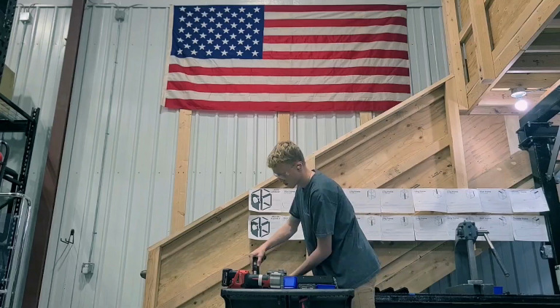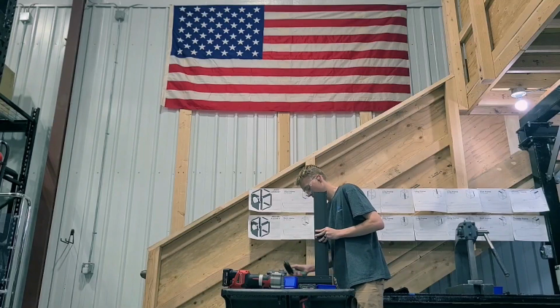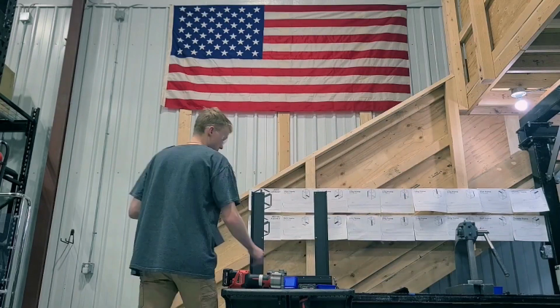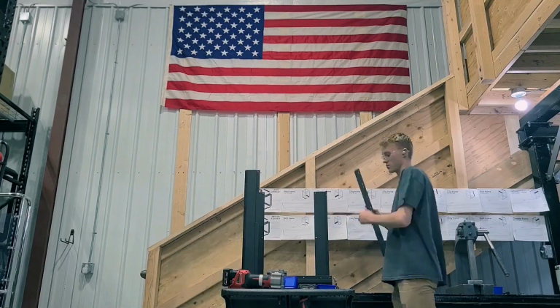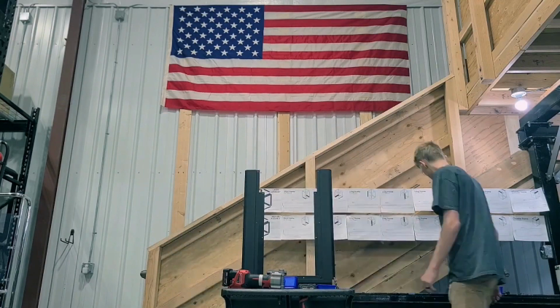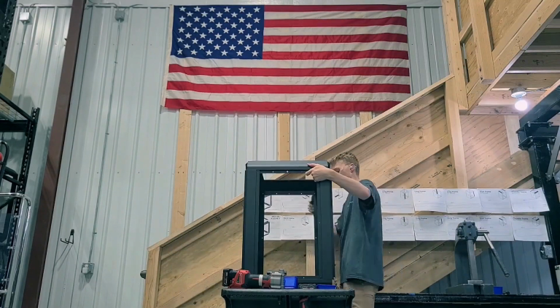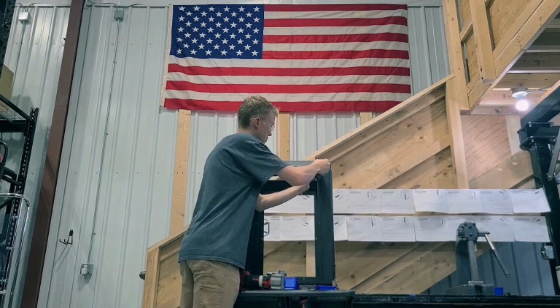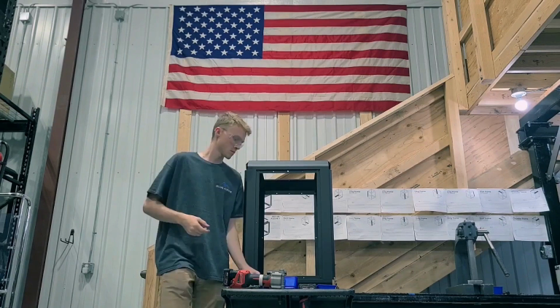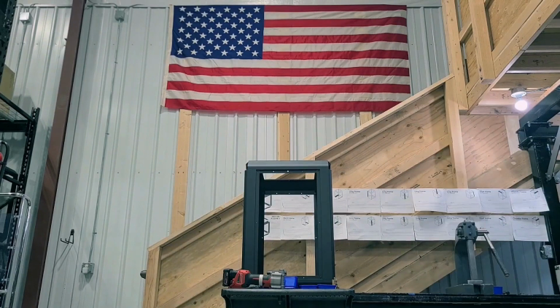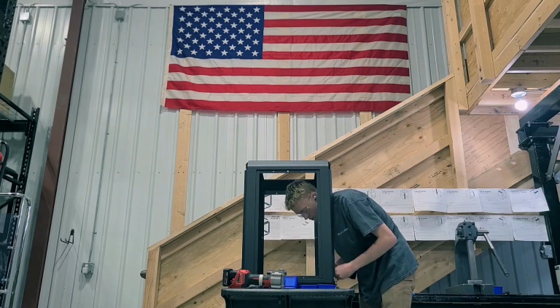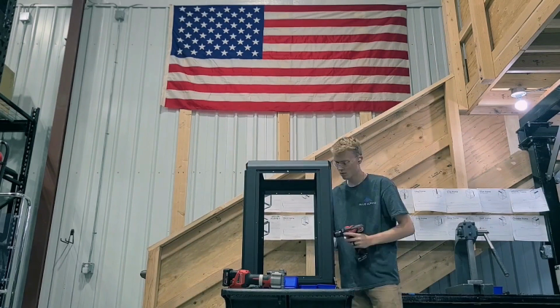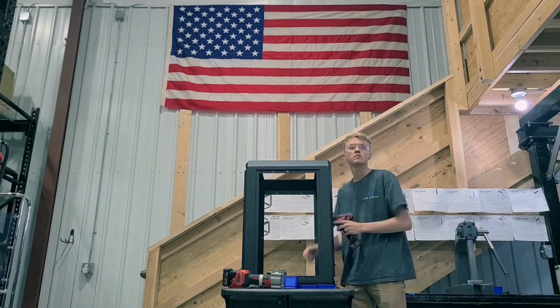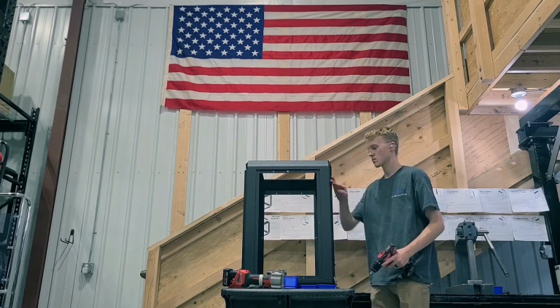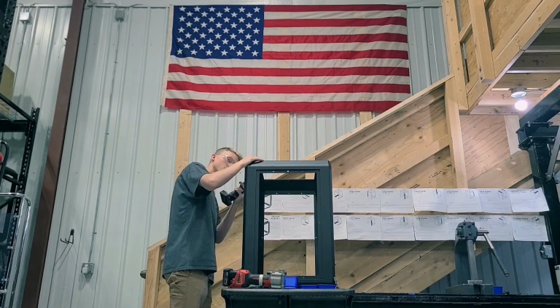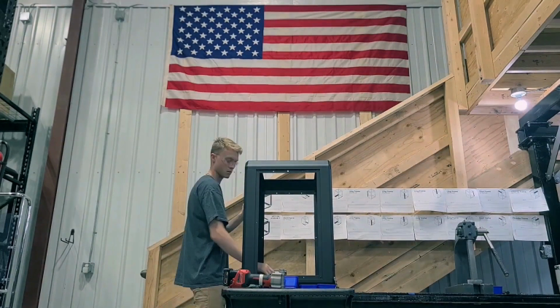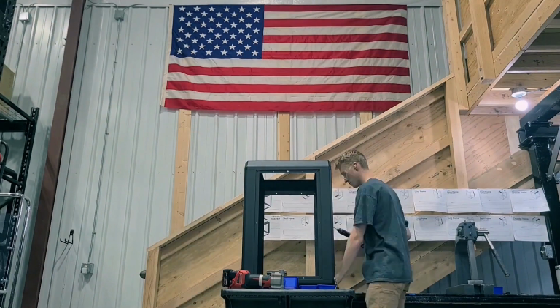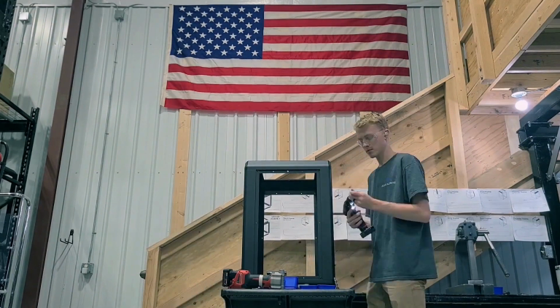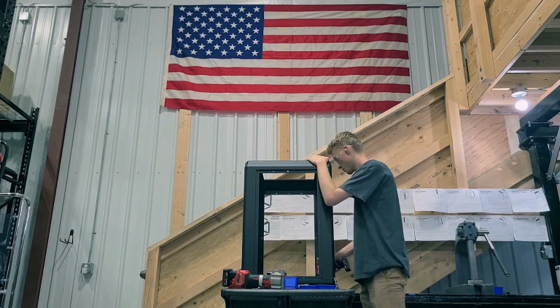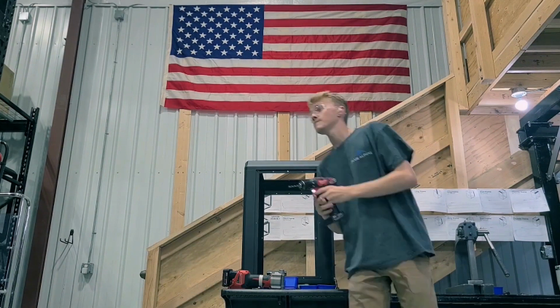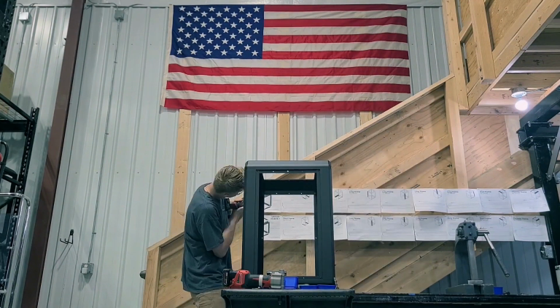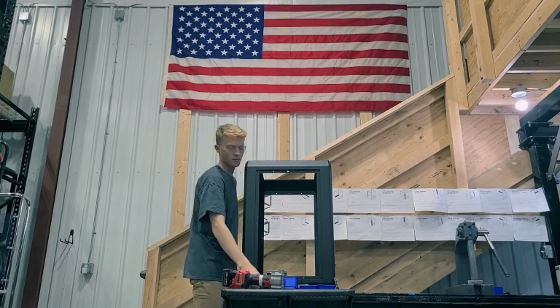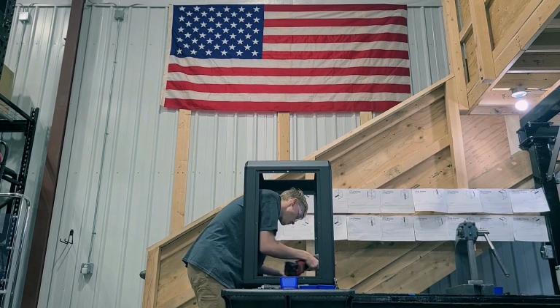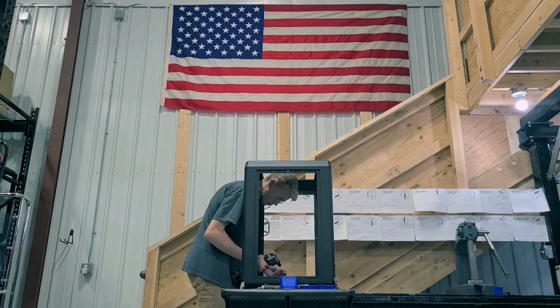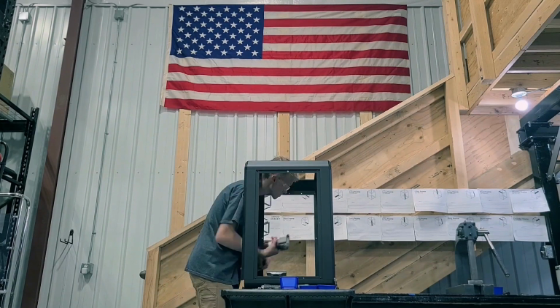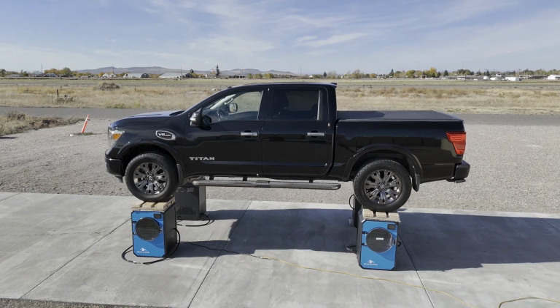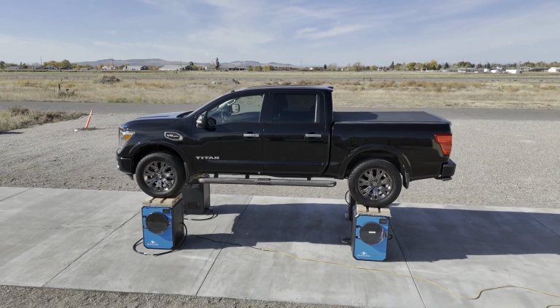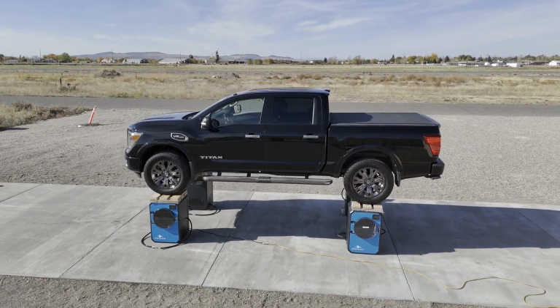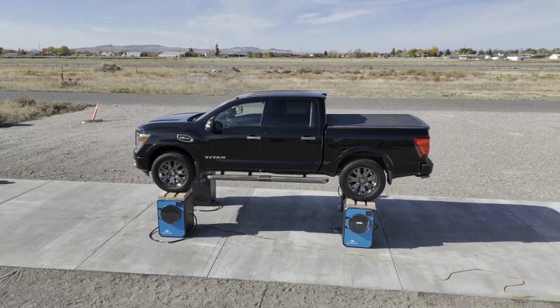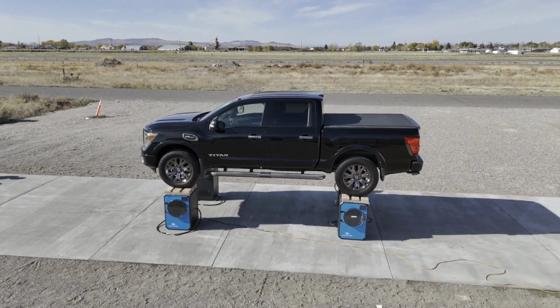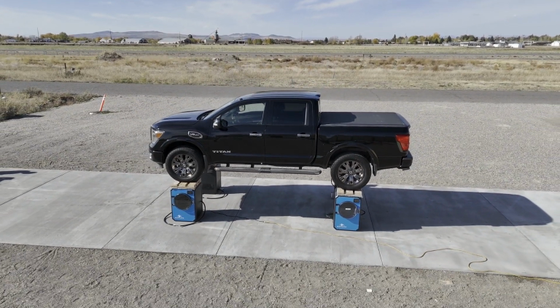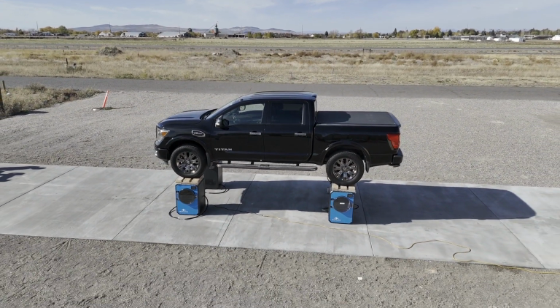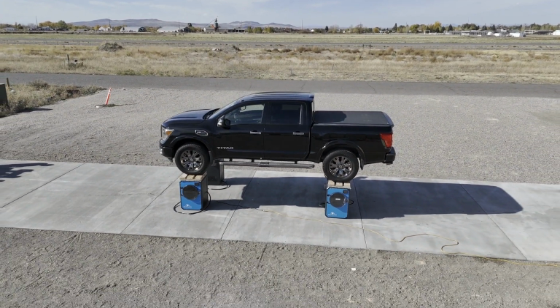After we get the foam all done we need to build the frame. These frames are modular, which makes it really nice in case one of the panels gets damaged in shipping — we can just ship out that one panel by itself. The frames are also strong enough to park a truck on top of, which is a huge bonus.